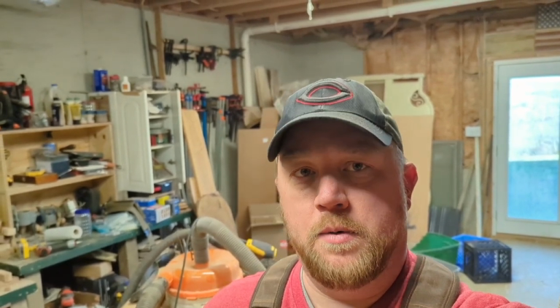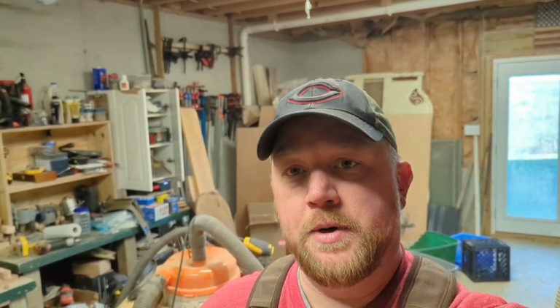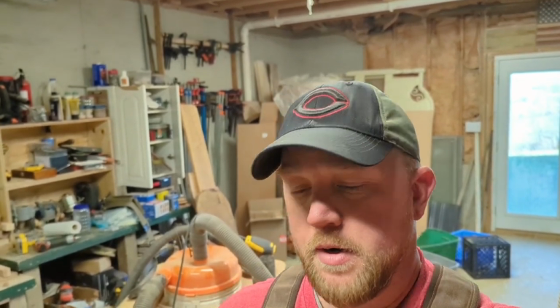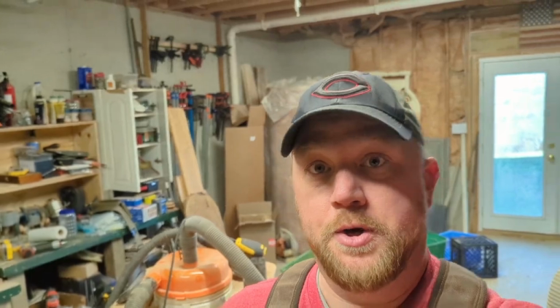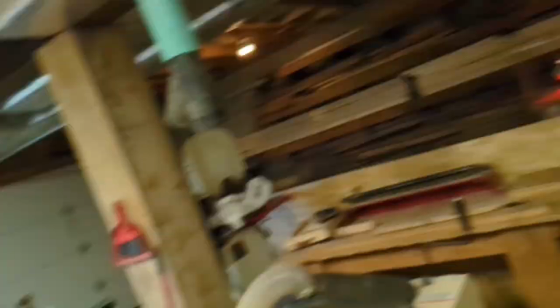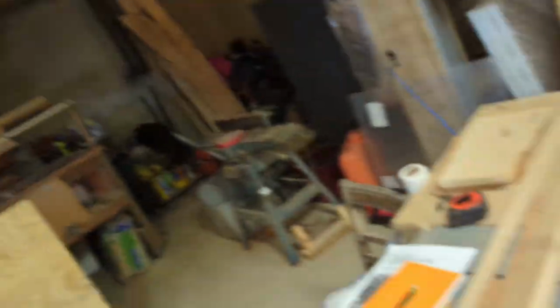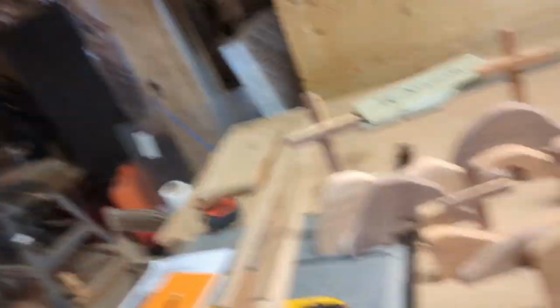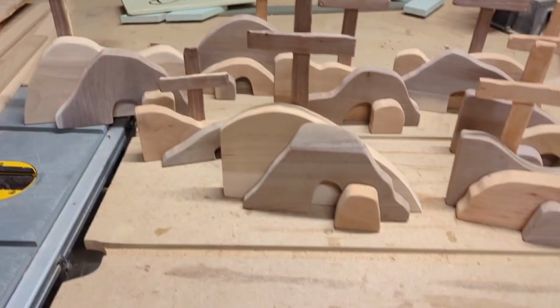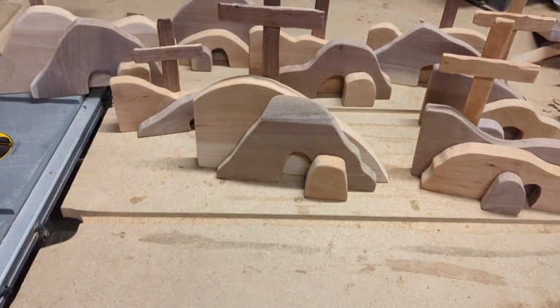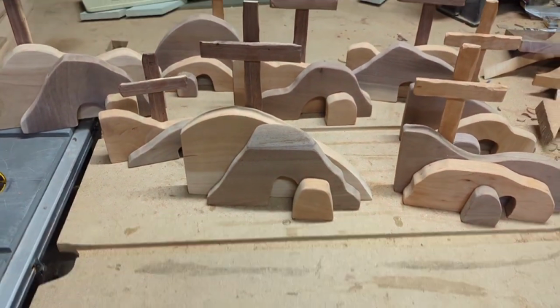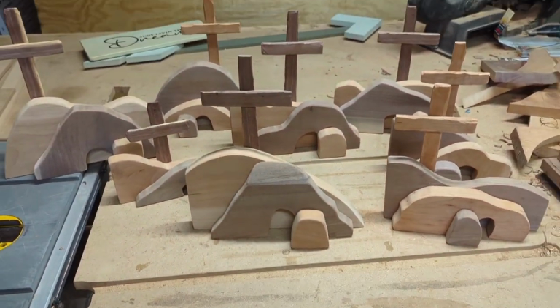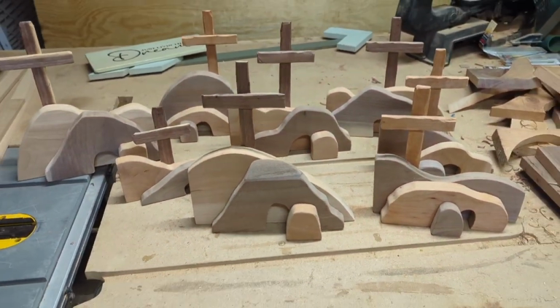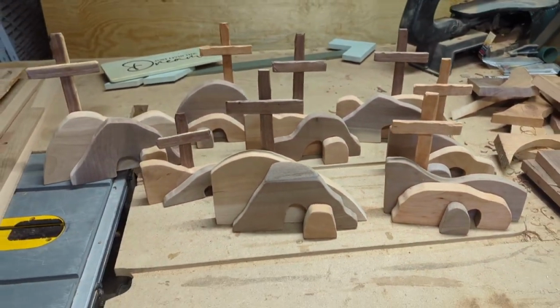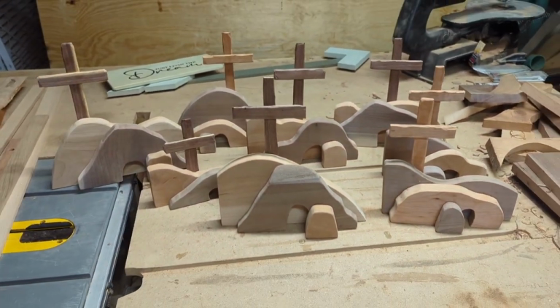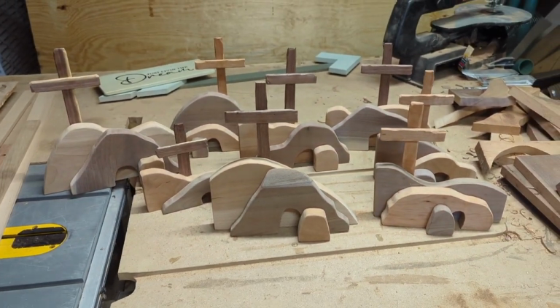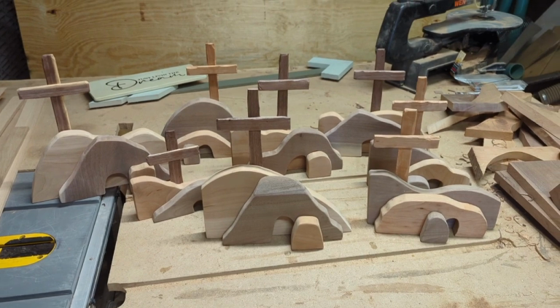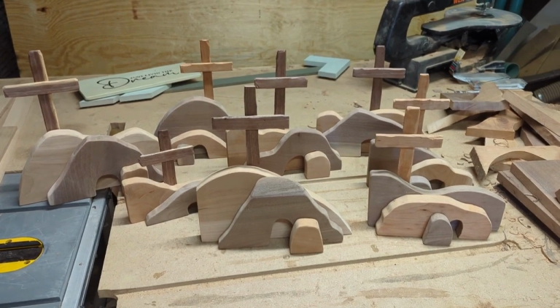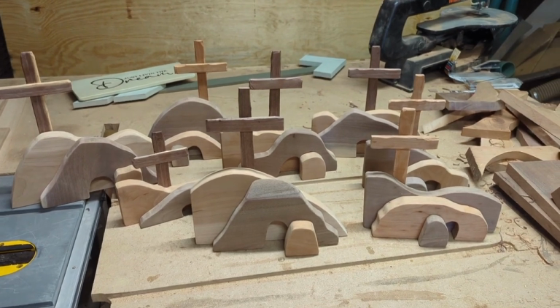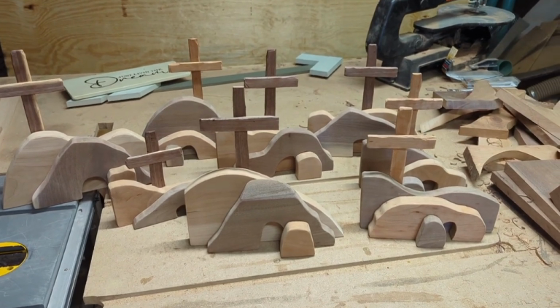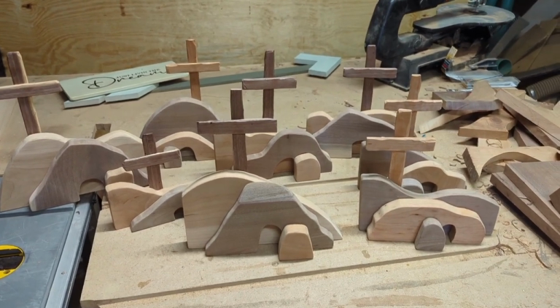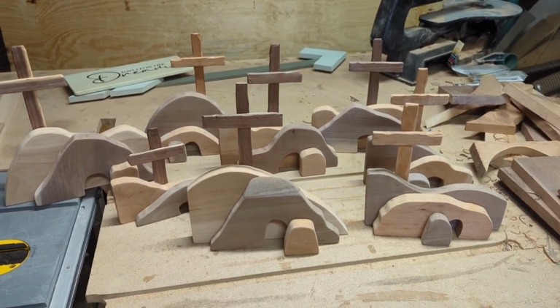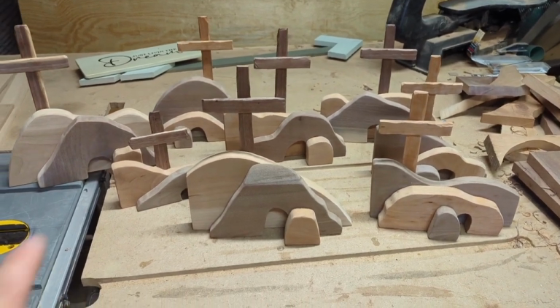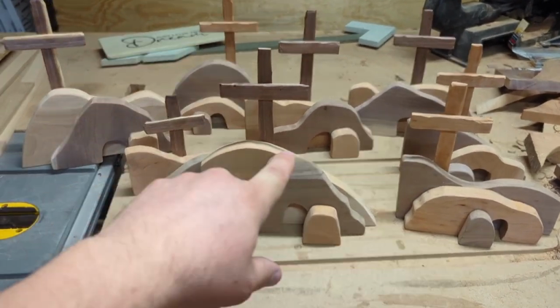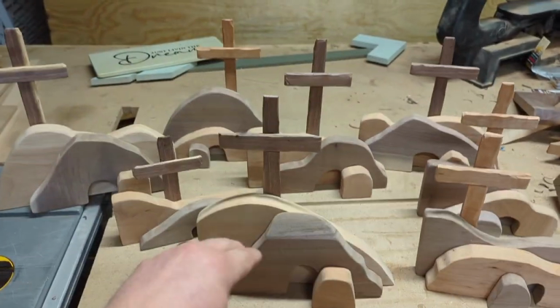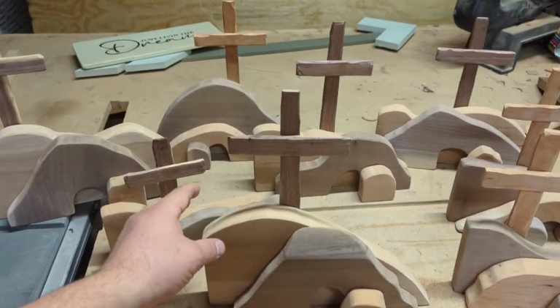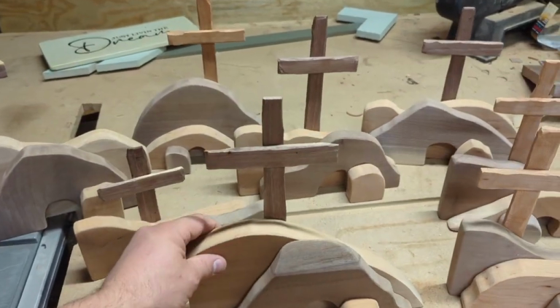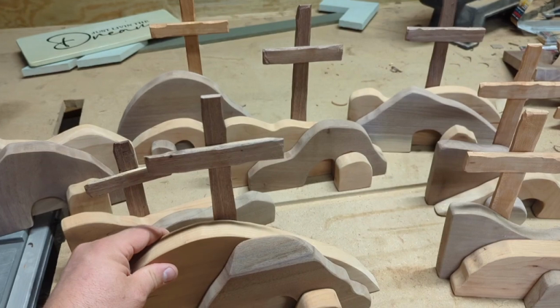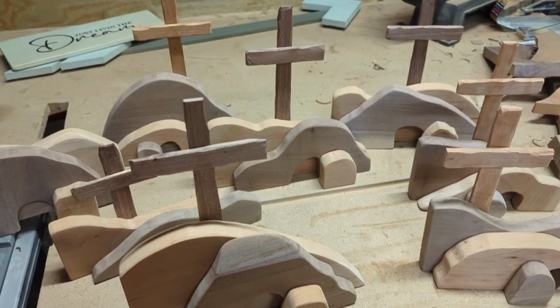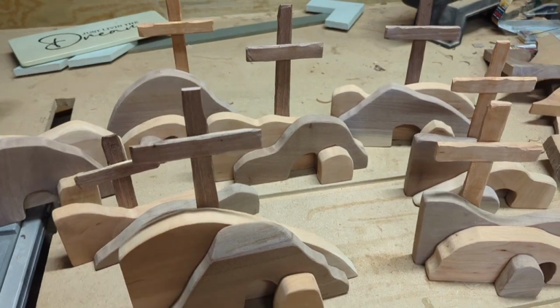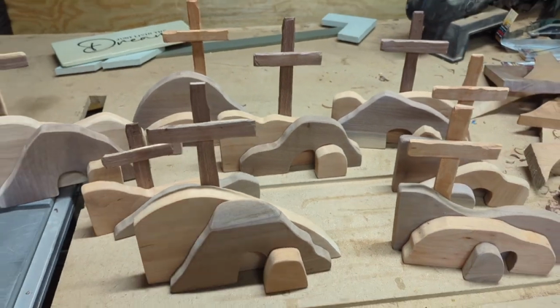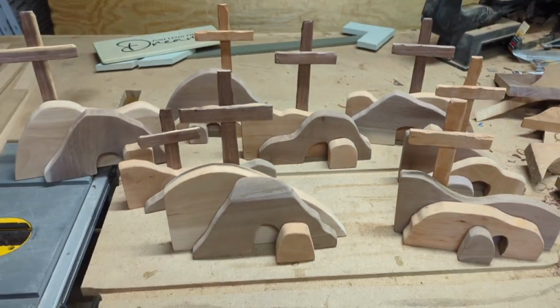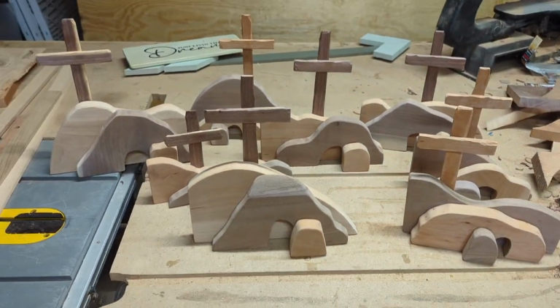I want to spin you around here and show you. I've got a batch of them here completed. This lot right here, there's eight of them.